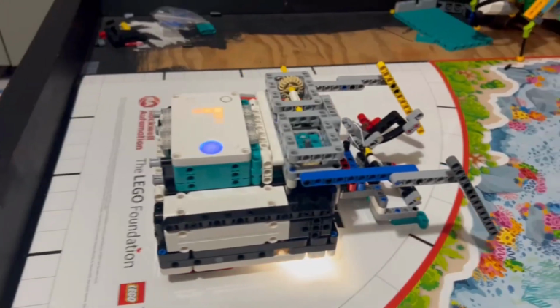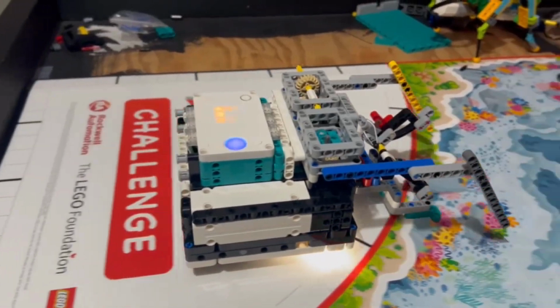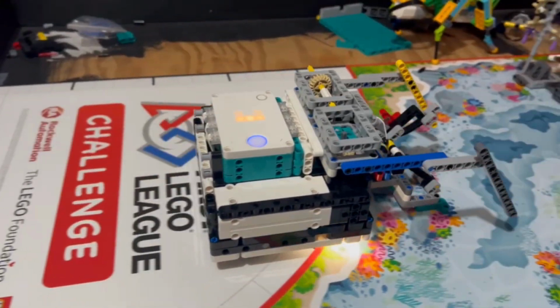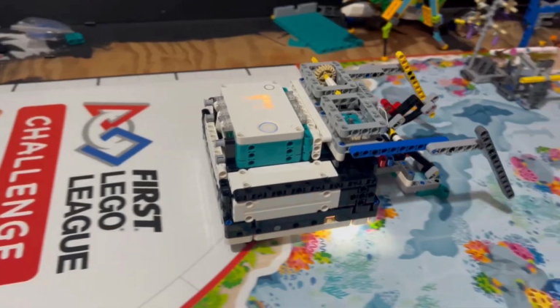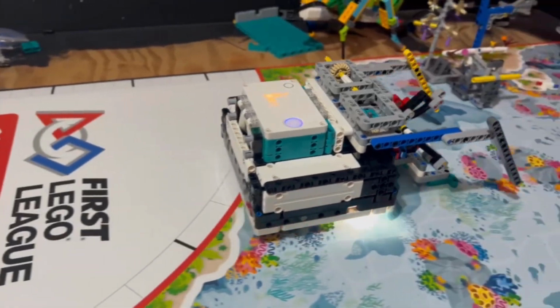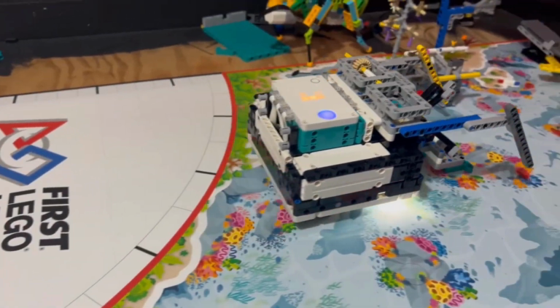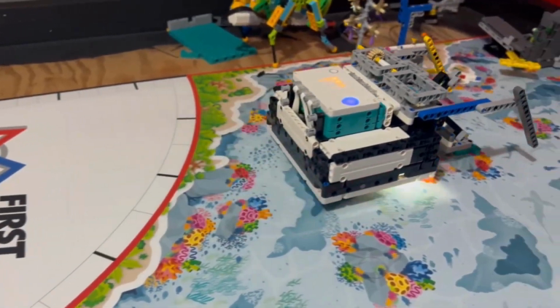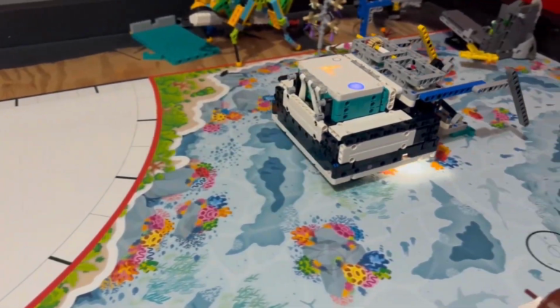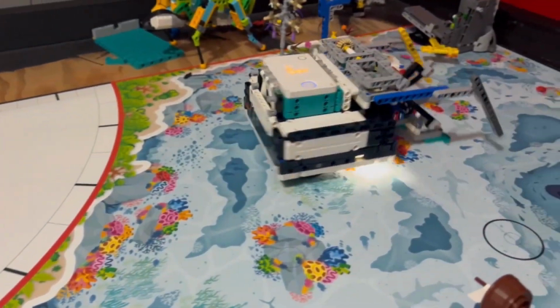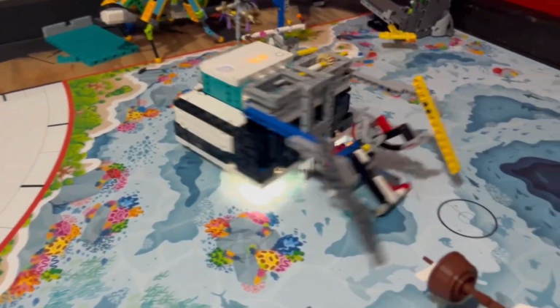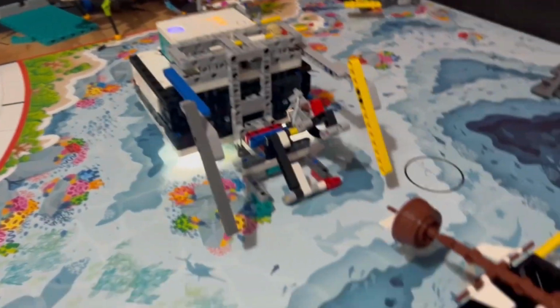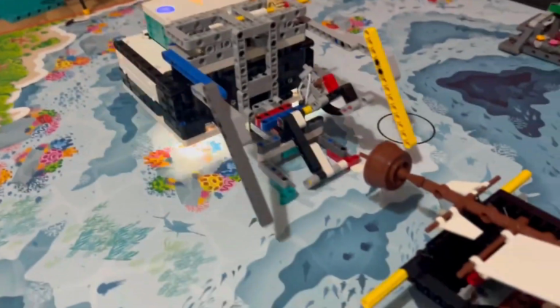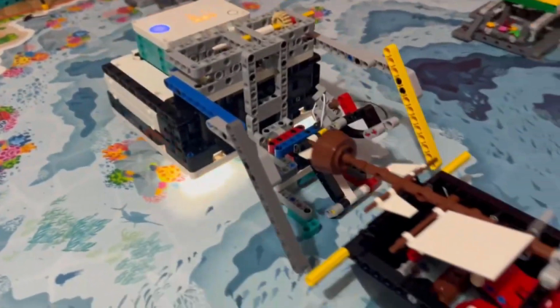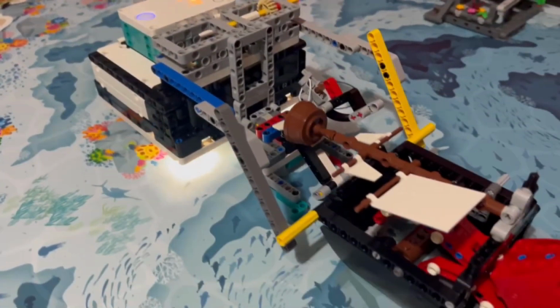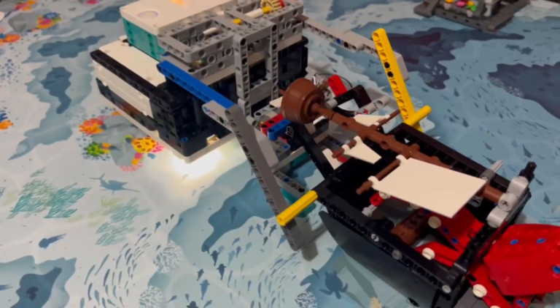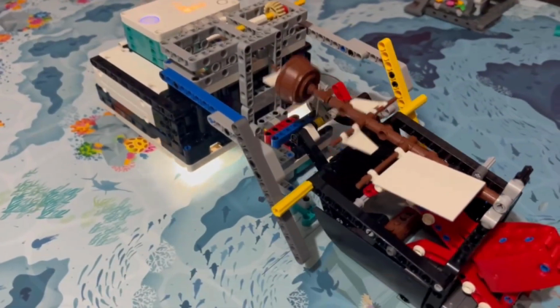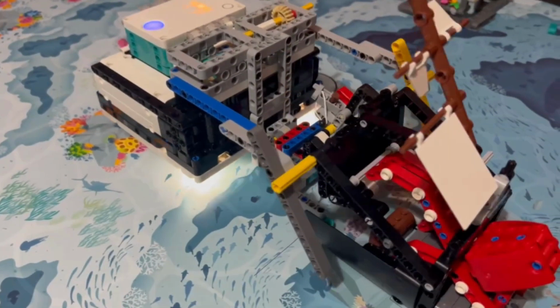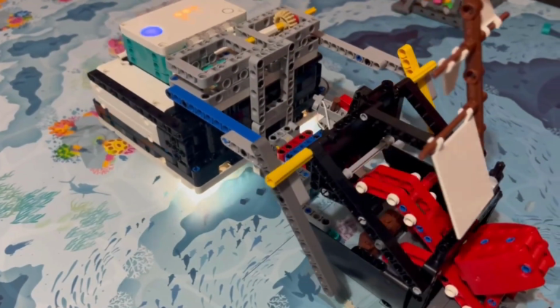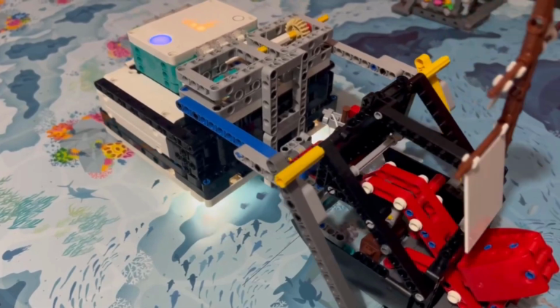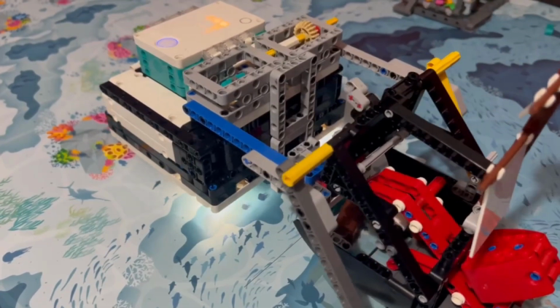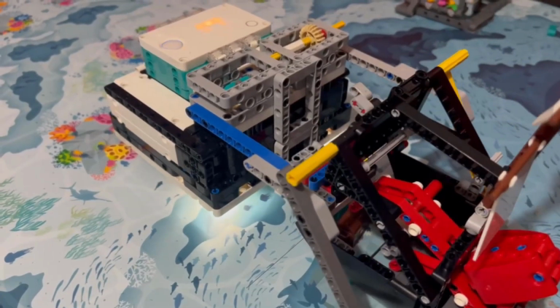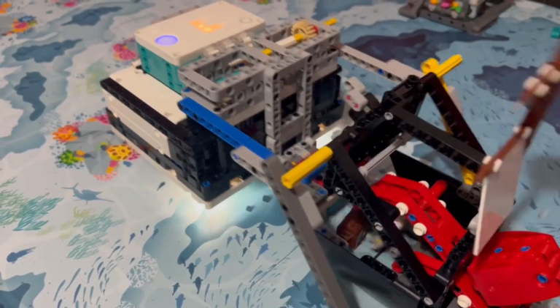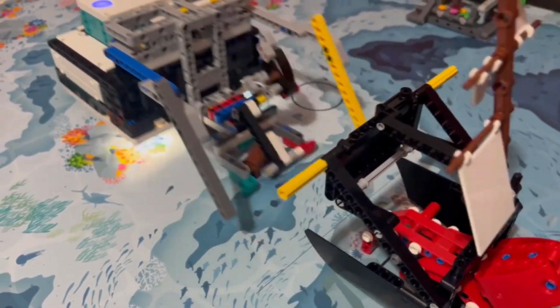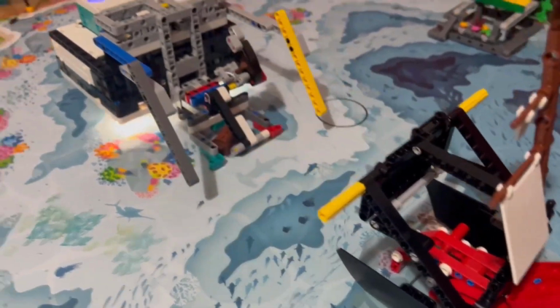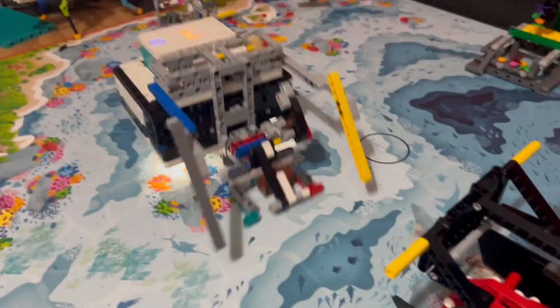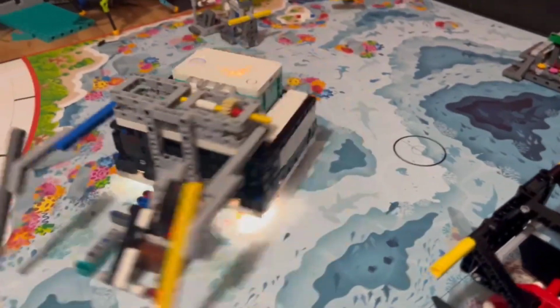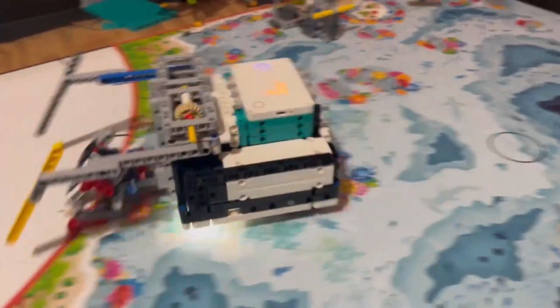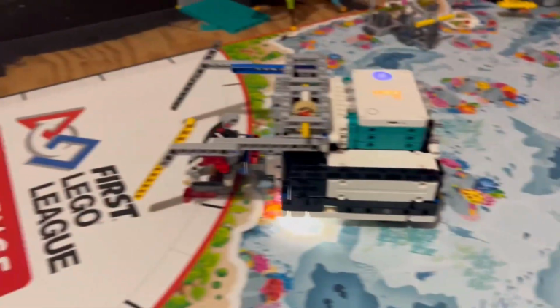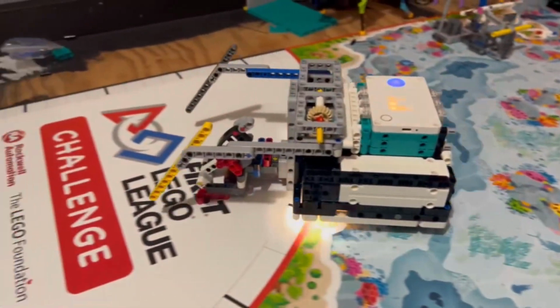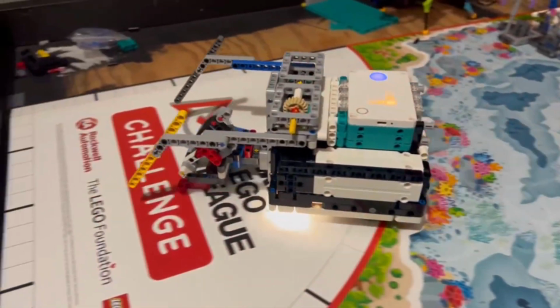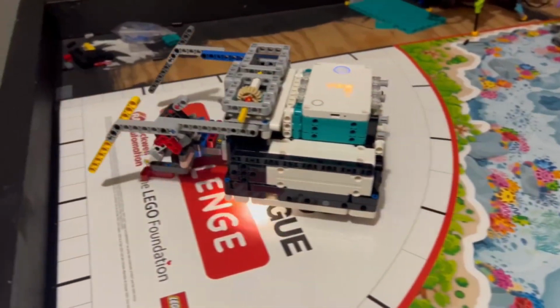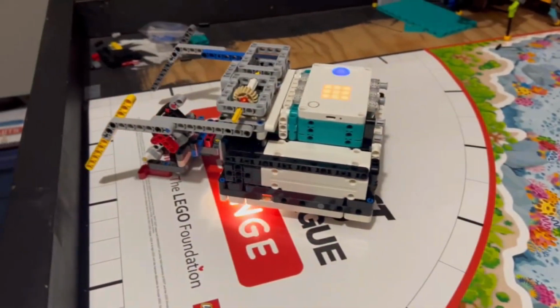And that's basically how our attachment works. If you liked this style of video where we explain how our attachments work, be sure to leave a comment, like, and subscribe to let us know if you want more content like this. Thanks for watching.